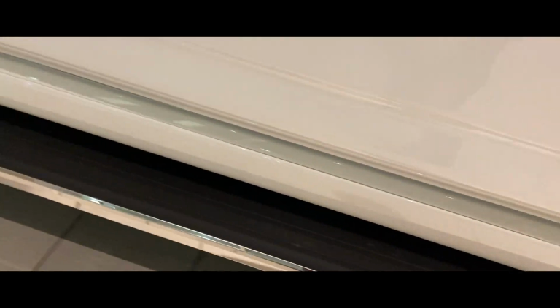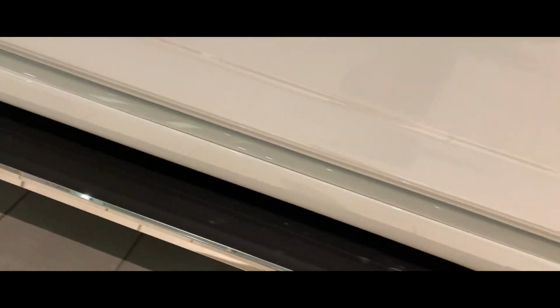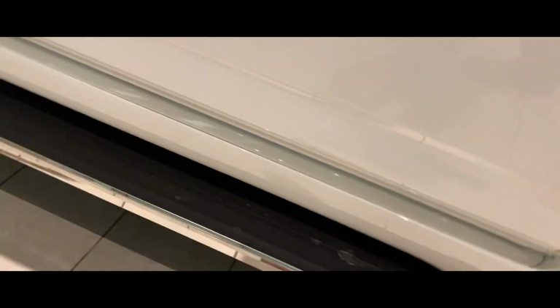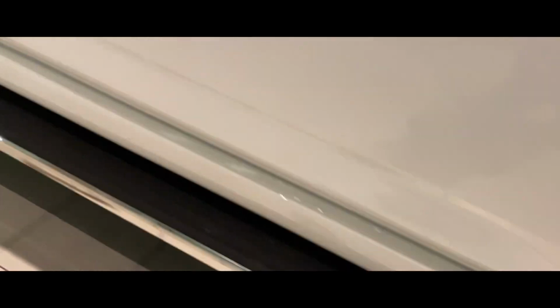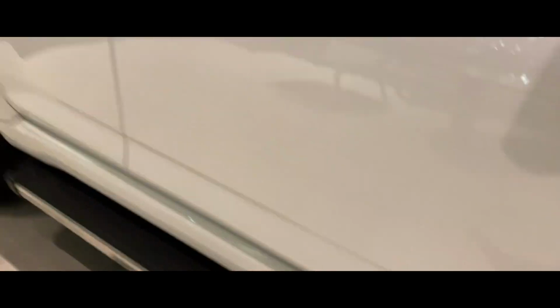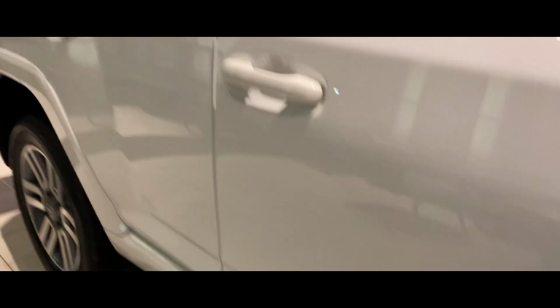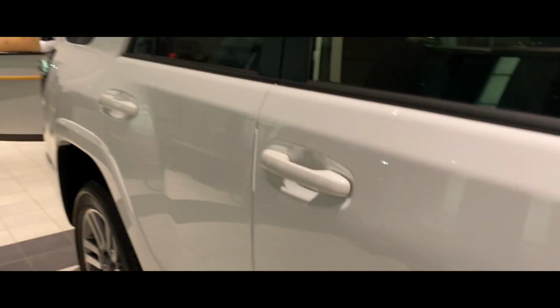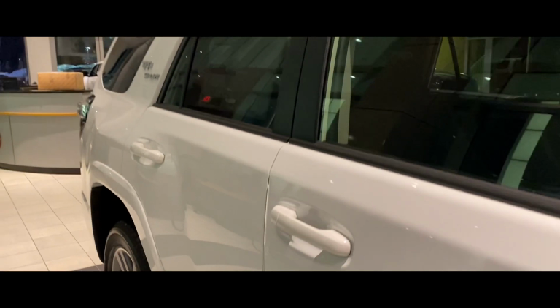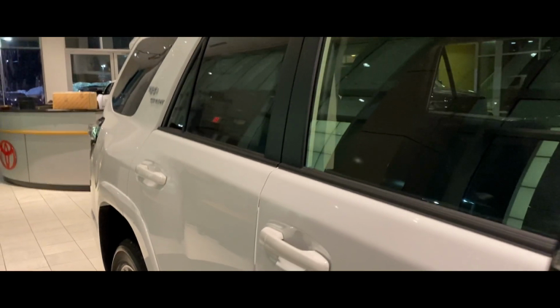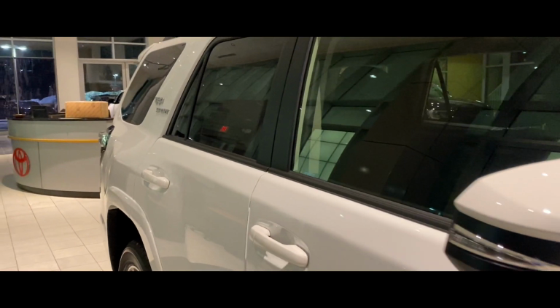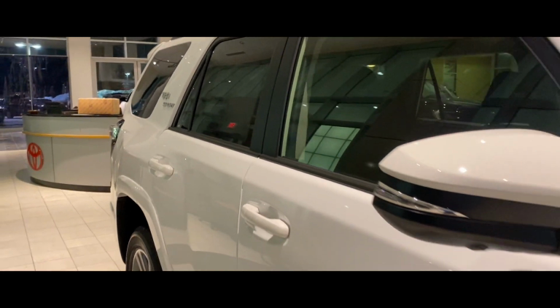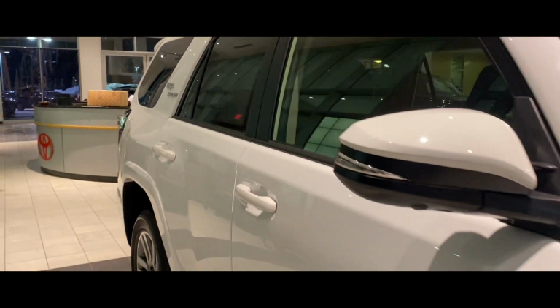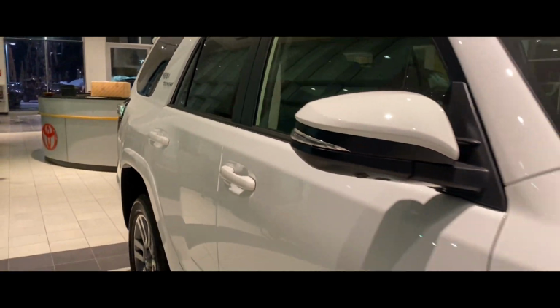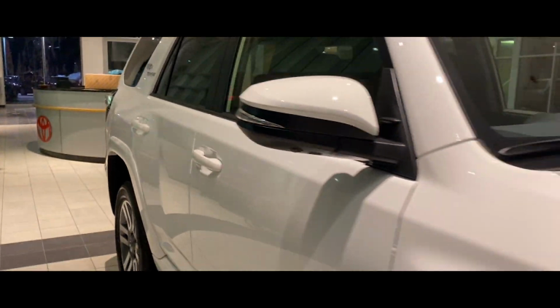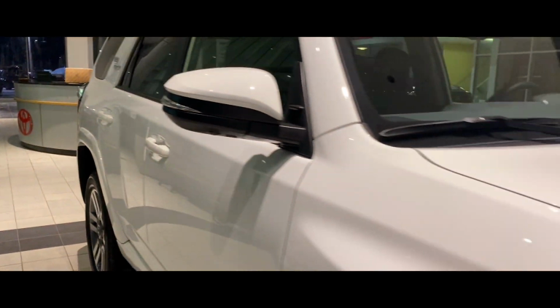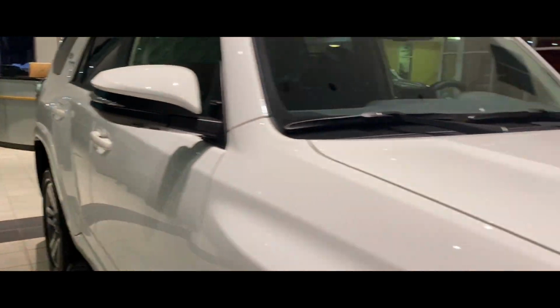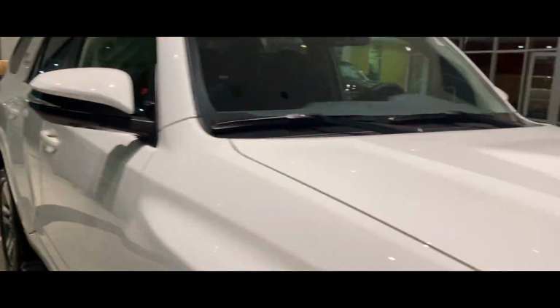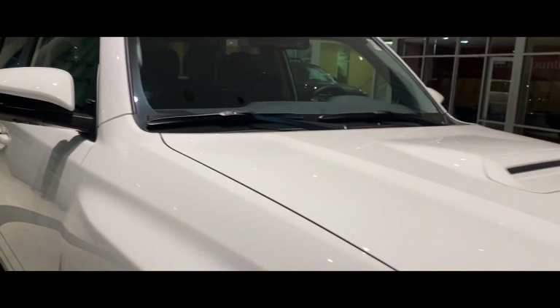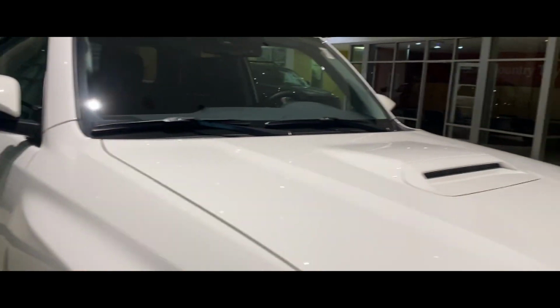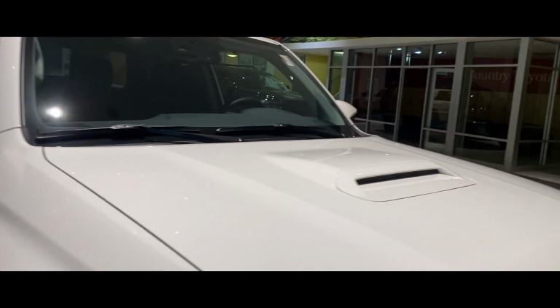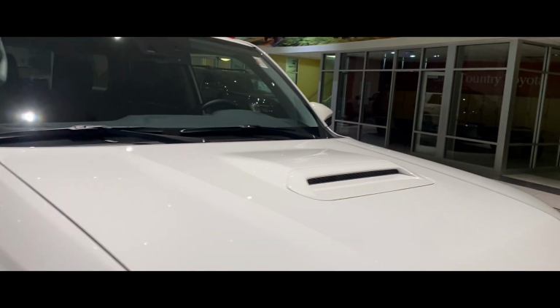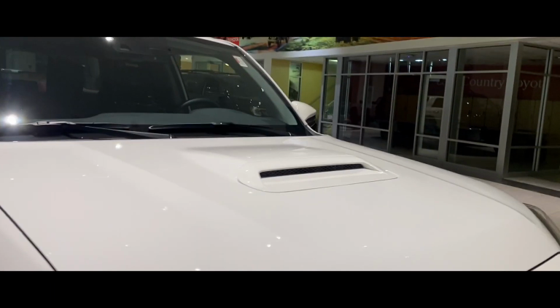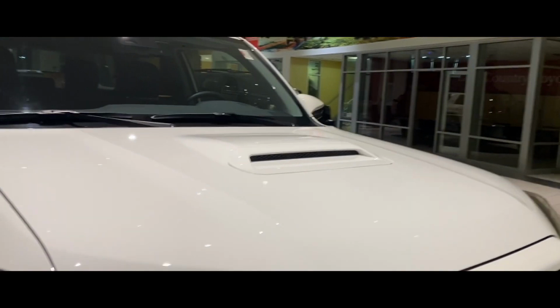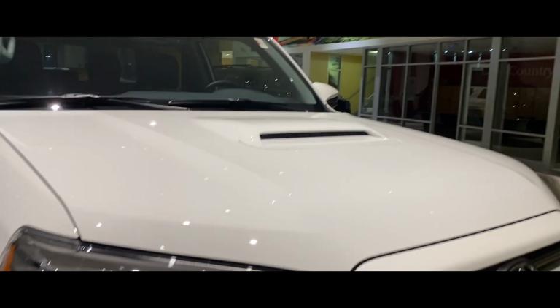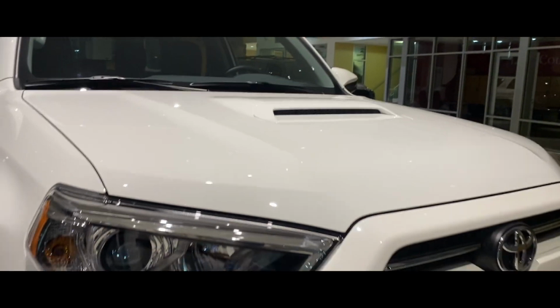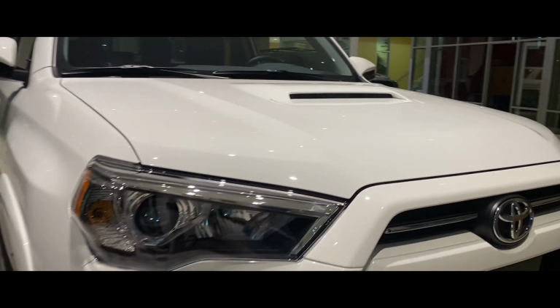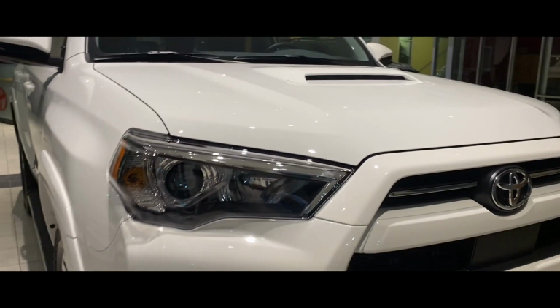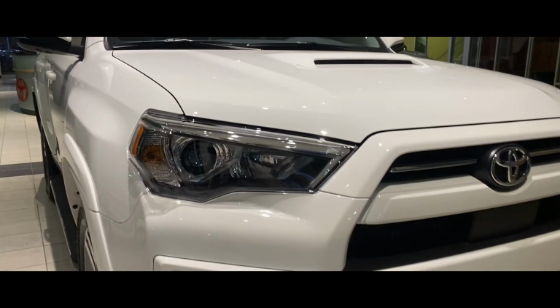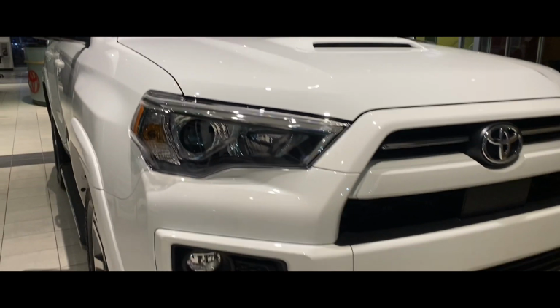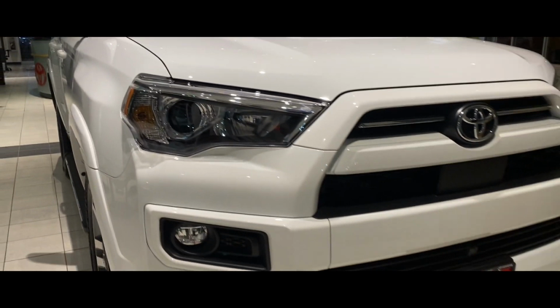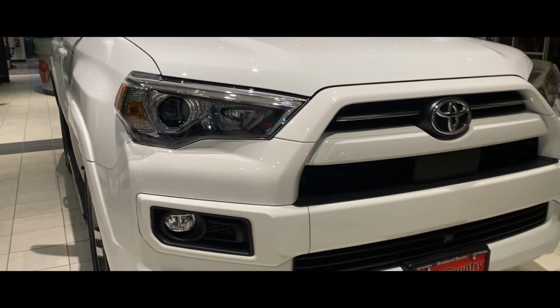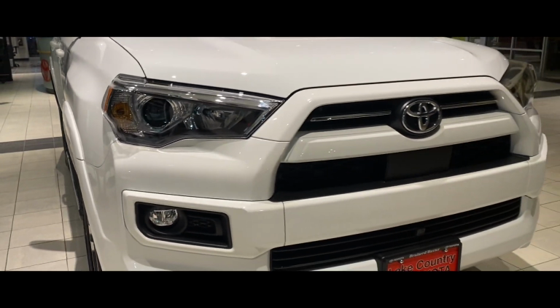The Sports also have the hood scoop — the non-functioning hood scoop — and fog lights.